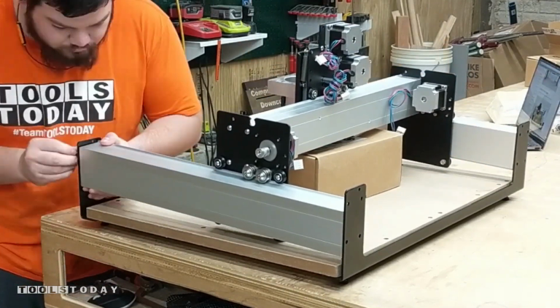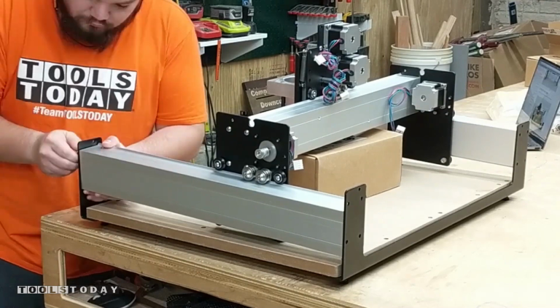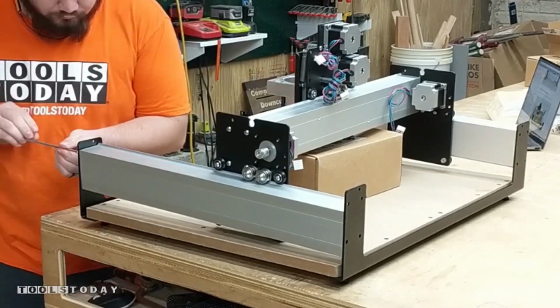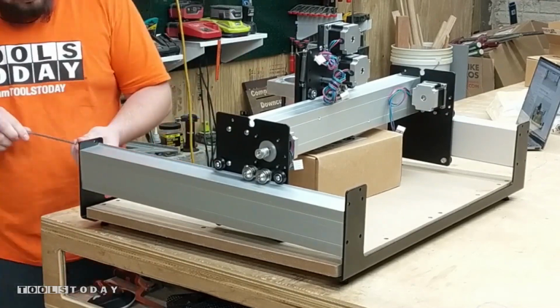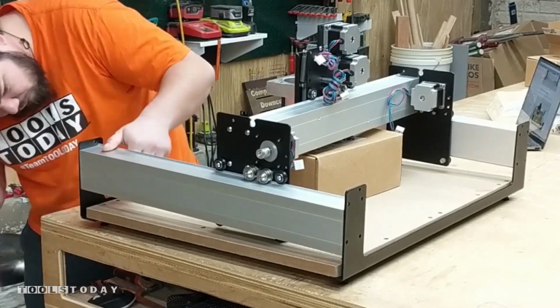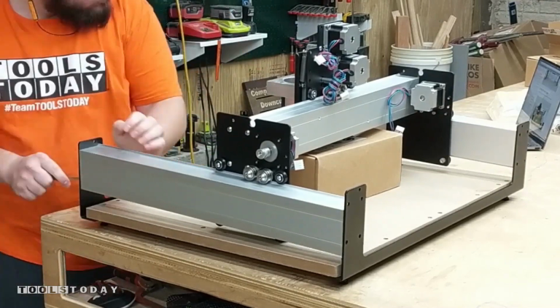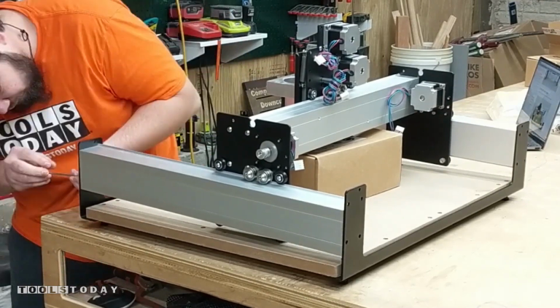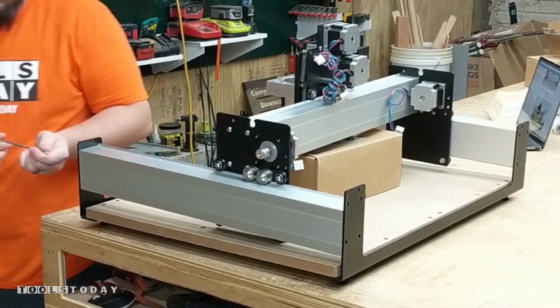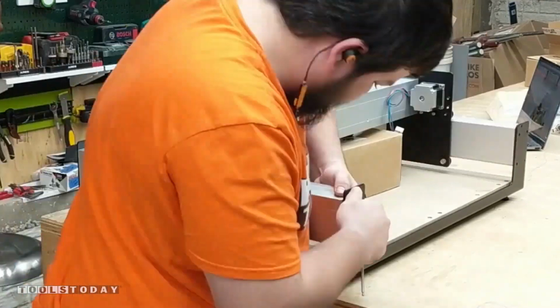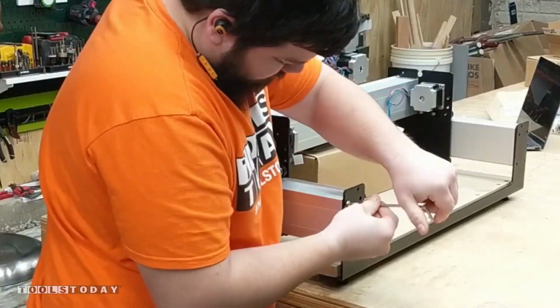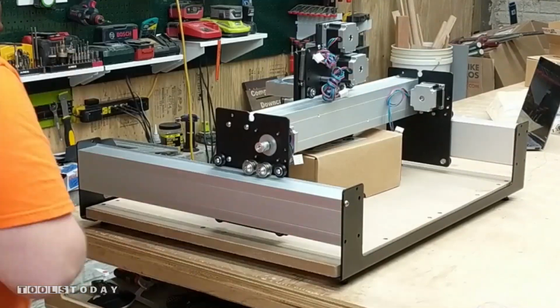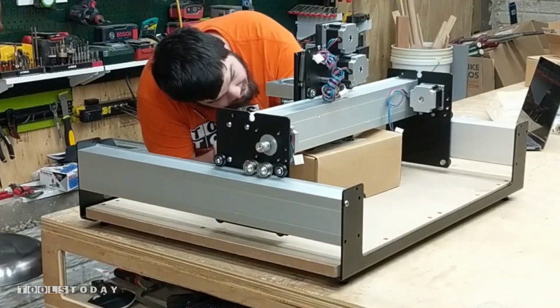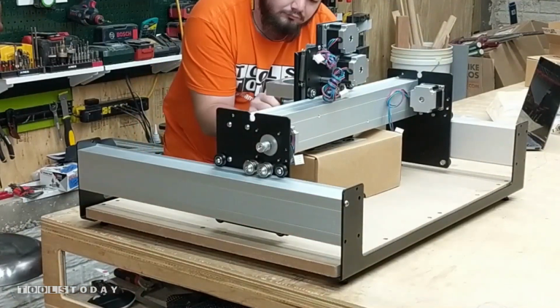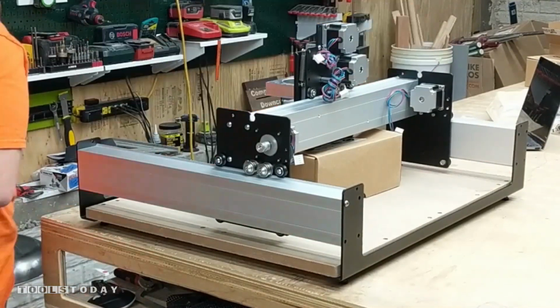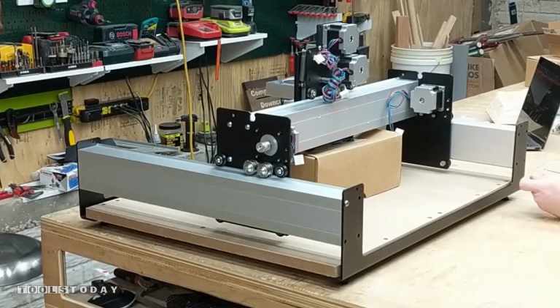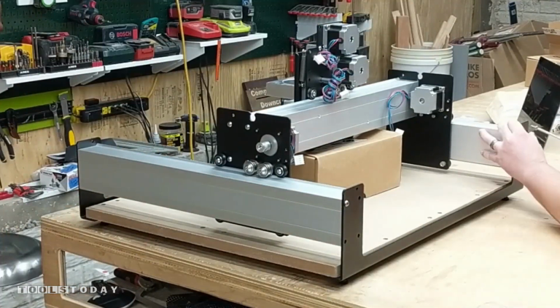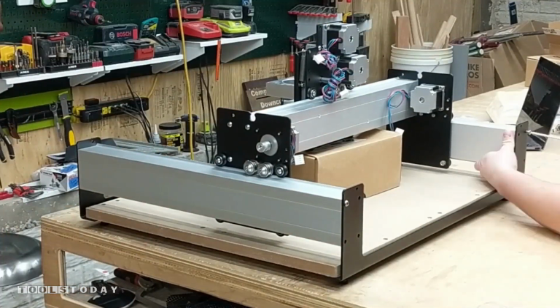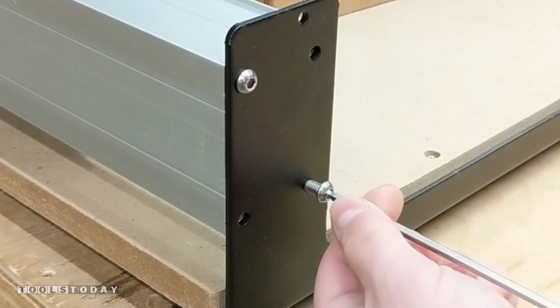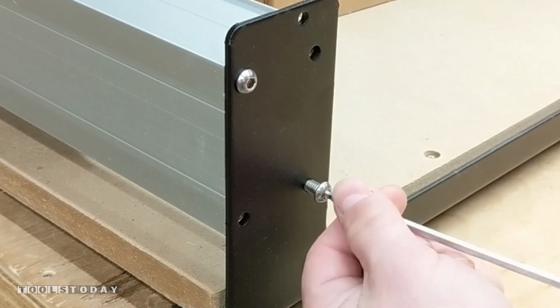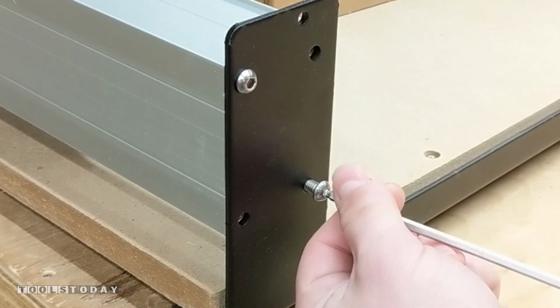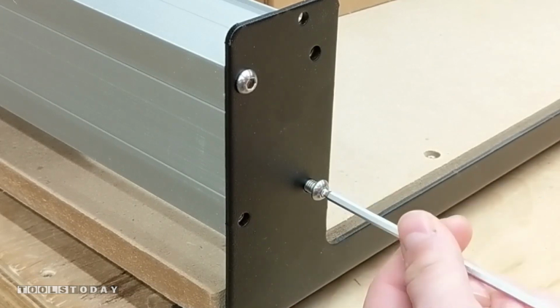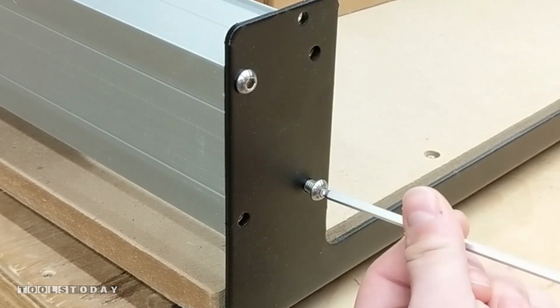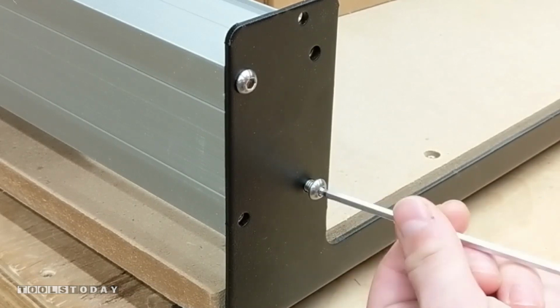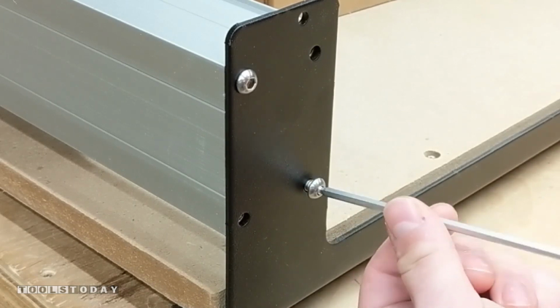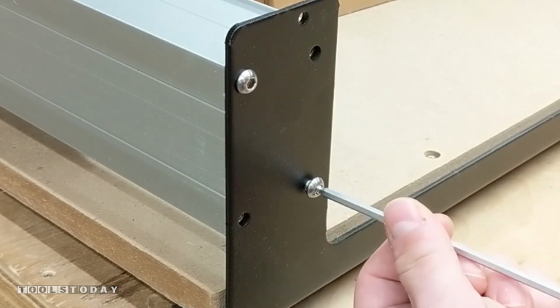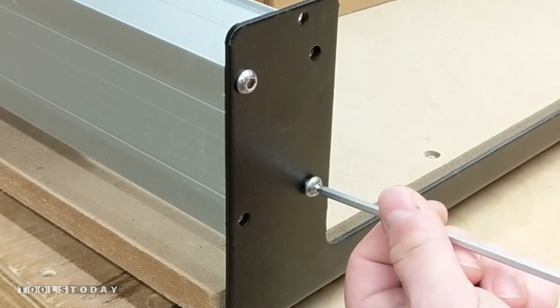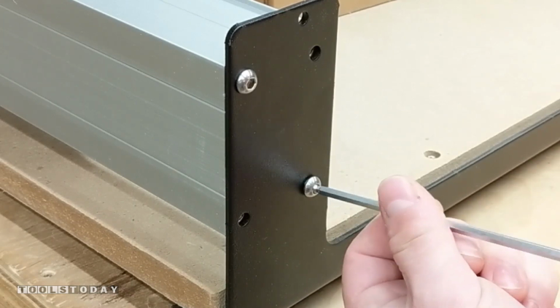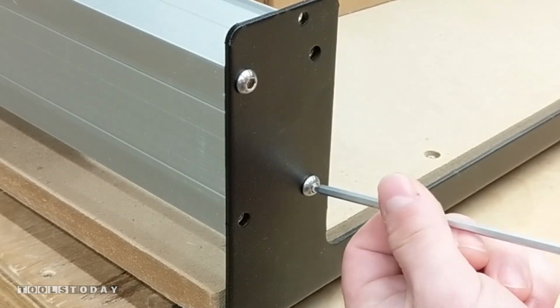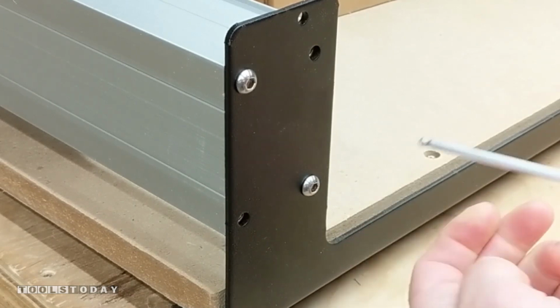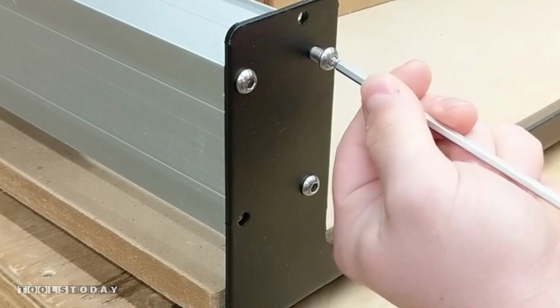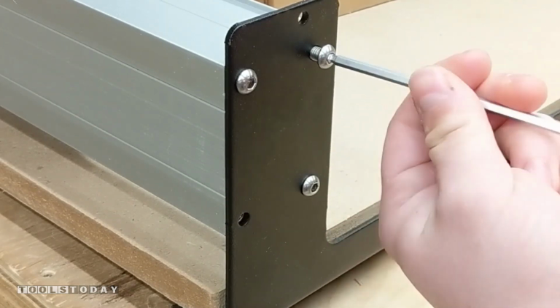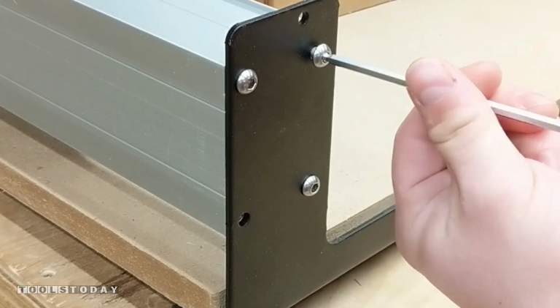We attach one bolt on each side and then attach all other bolts in a star pattern, just like you would do on a car. Go ahead and do the same thing on all other sides.